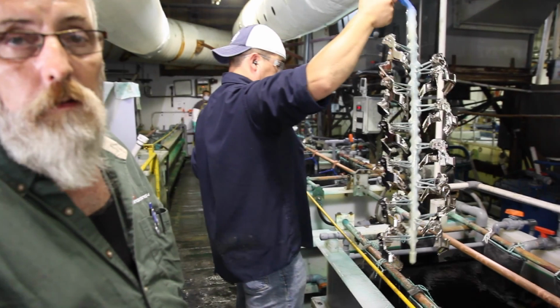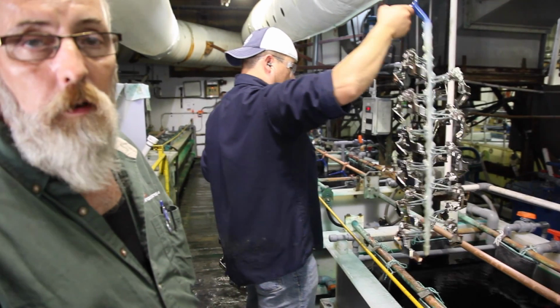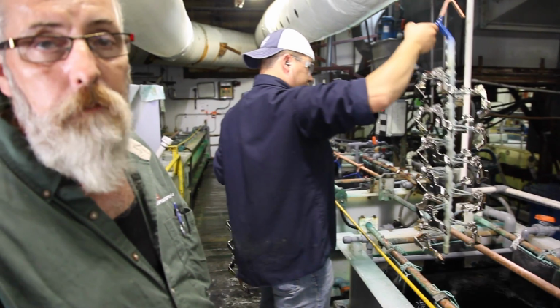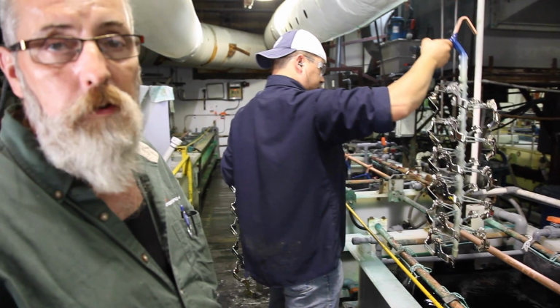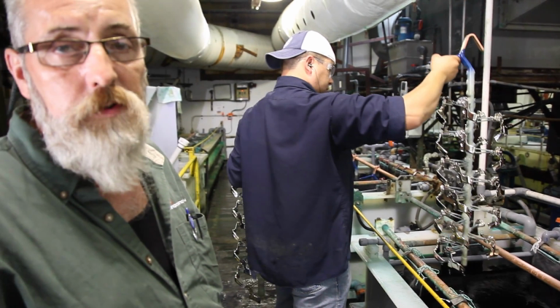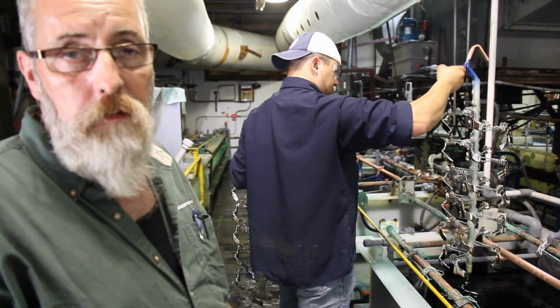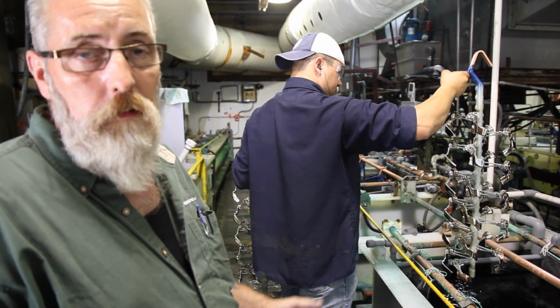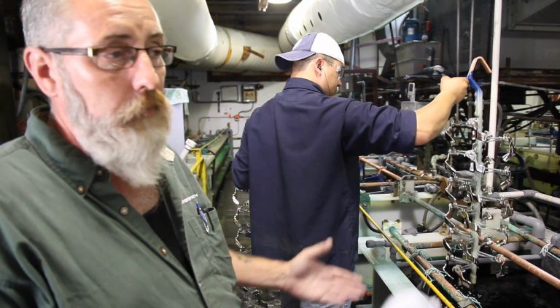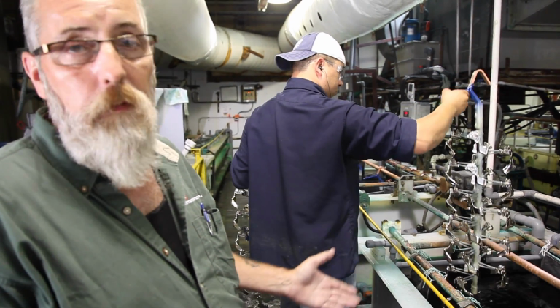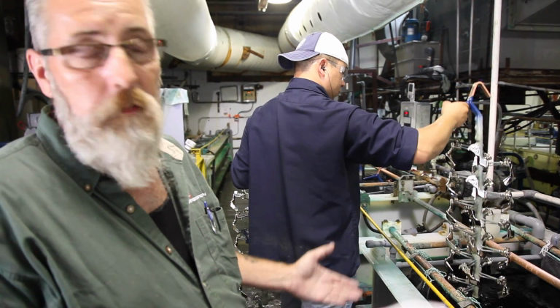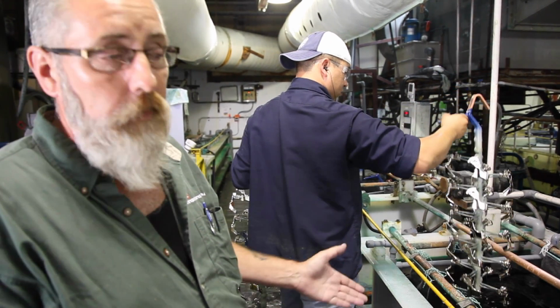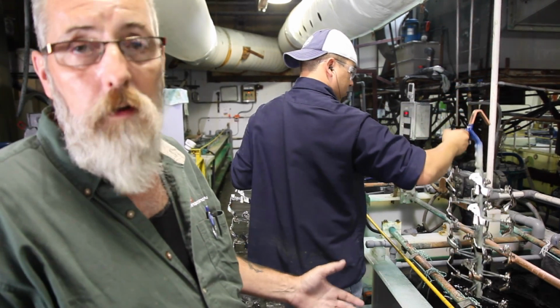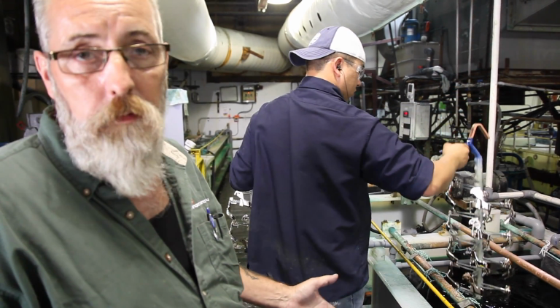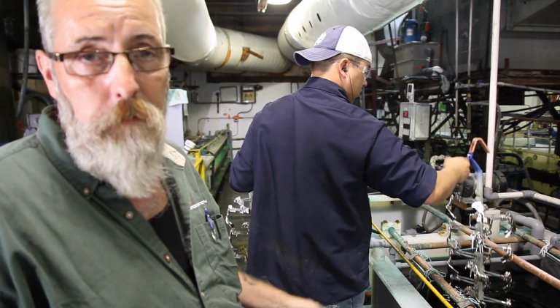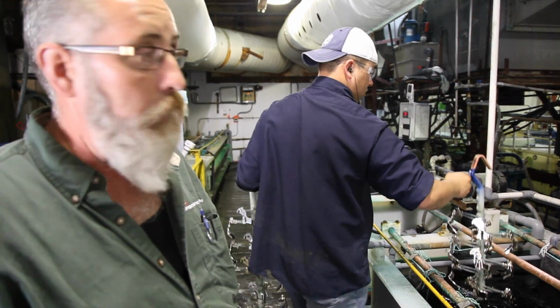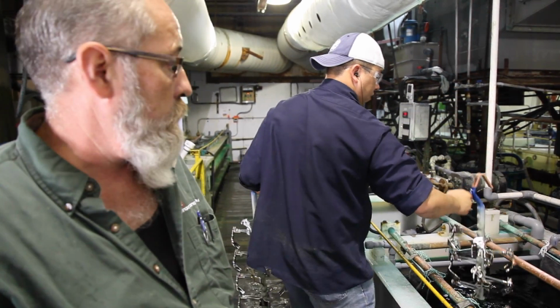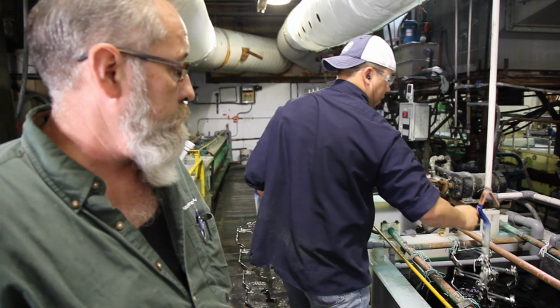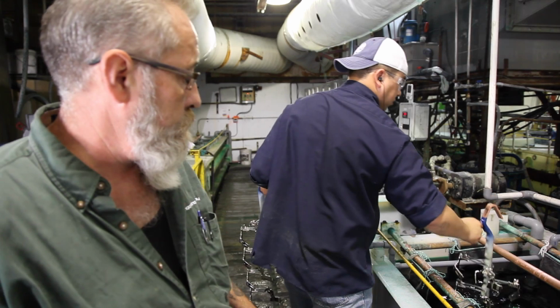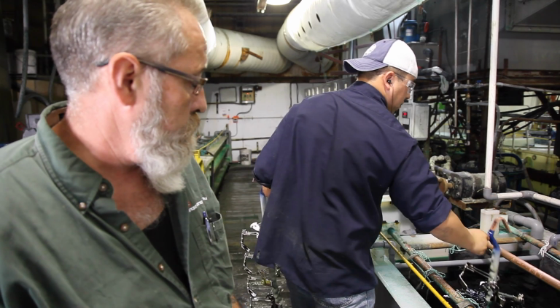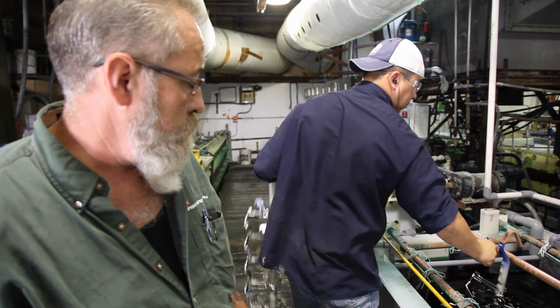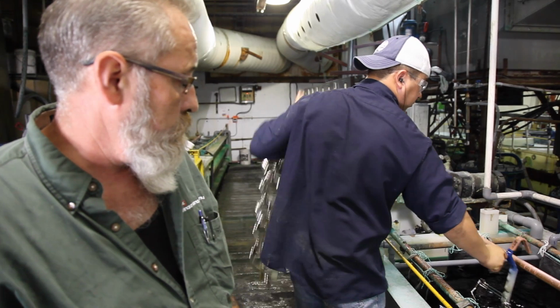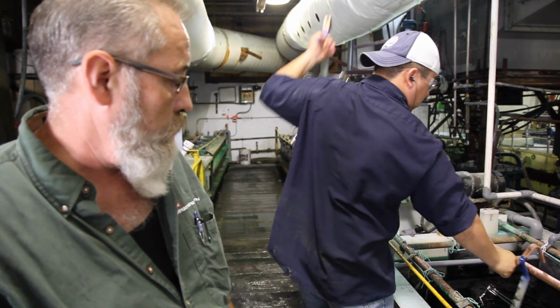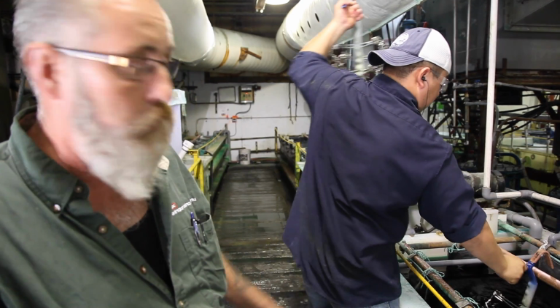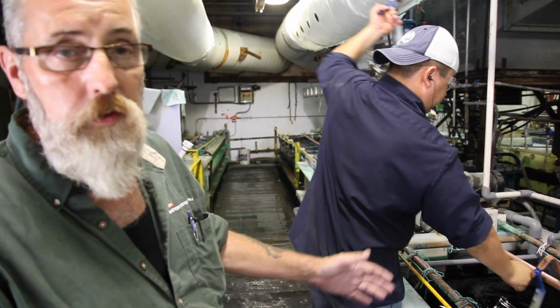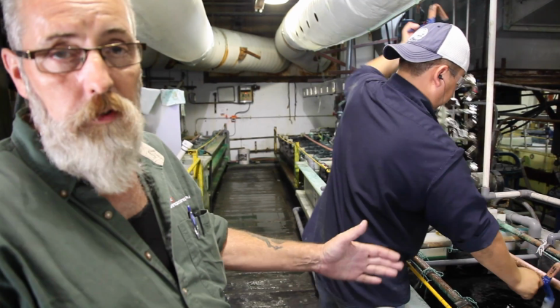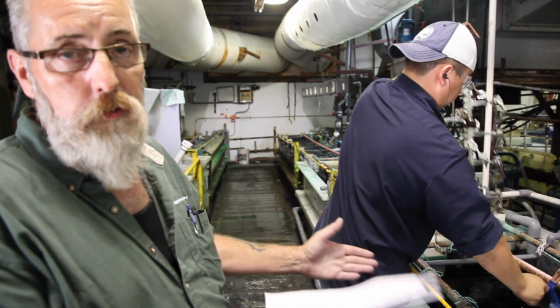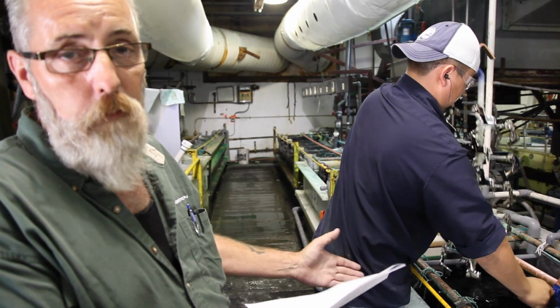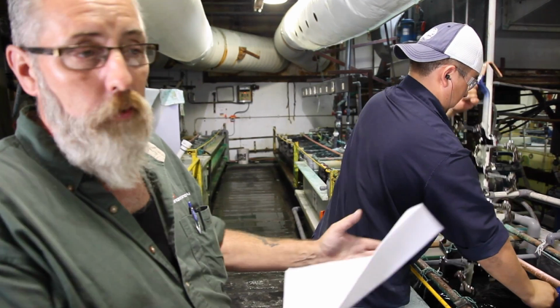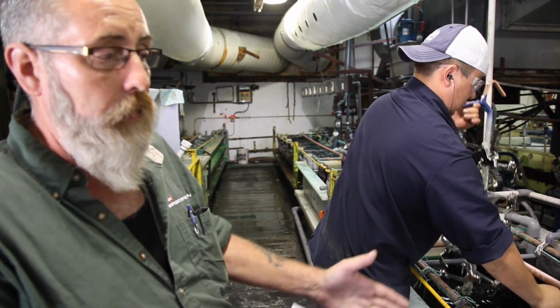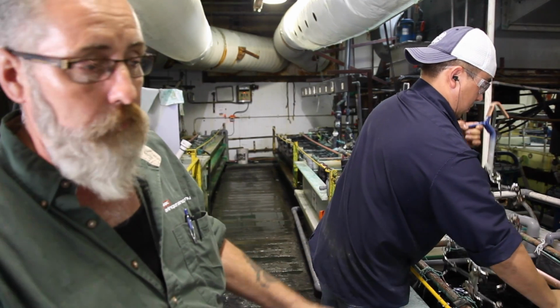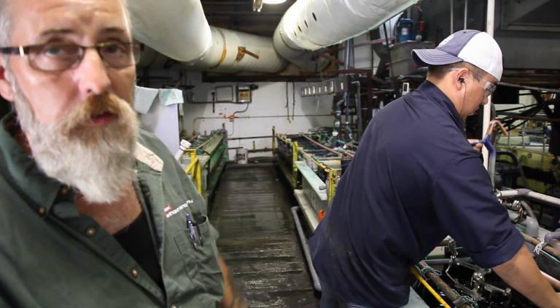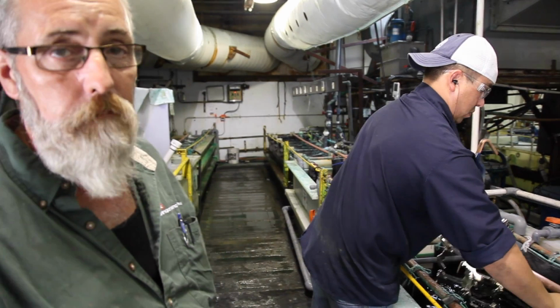All our parts — the satin nickel has a bright nickel underlying it. So you can see the difference before and after the satin.